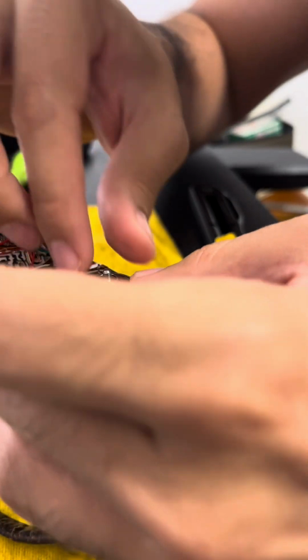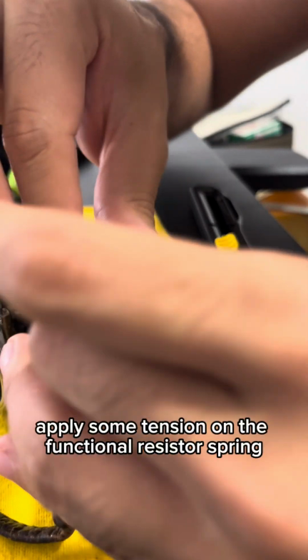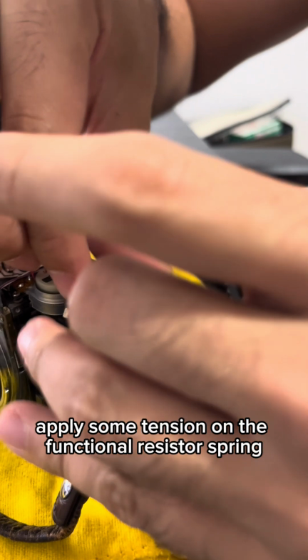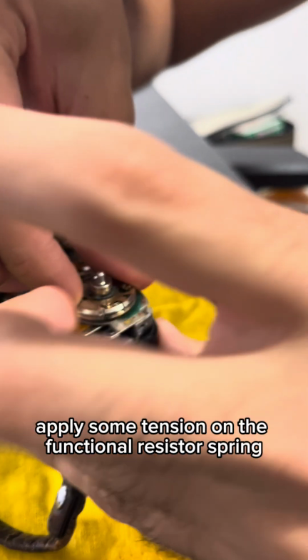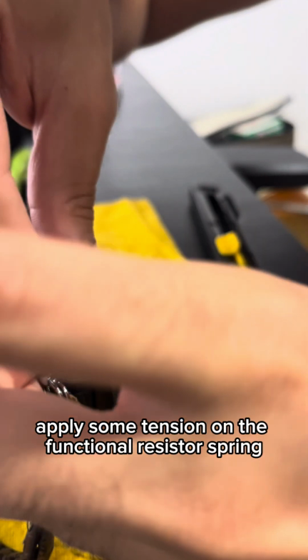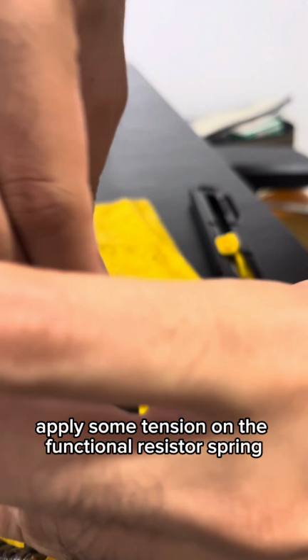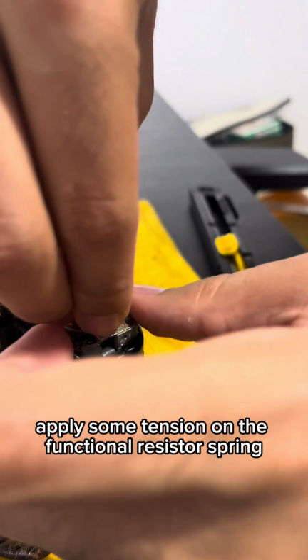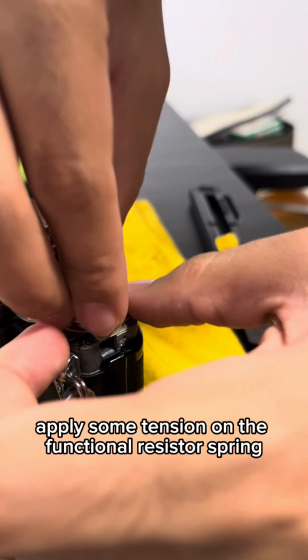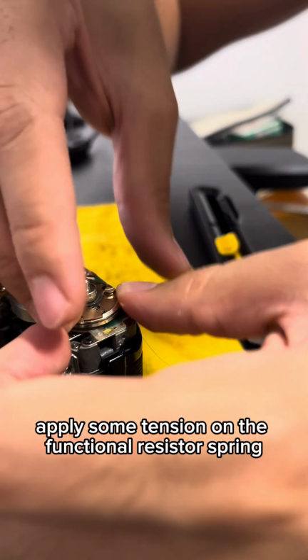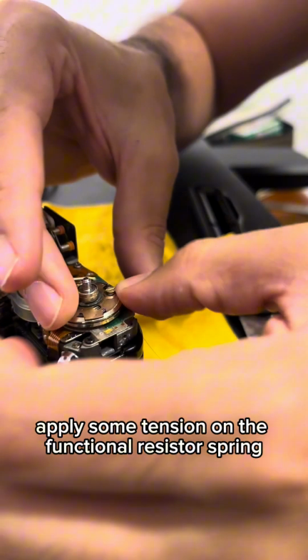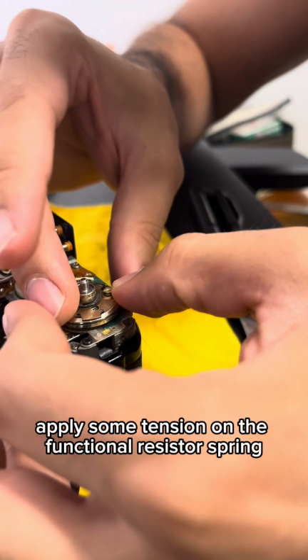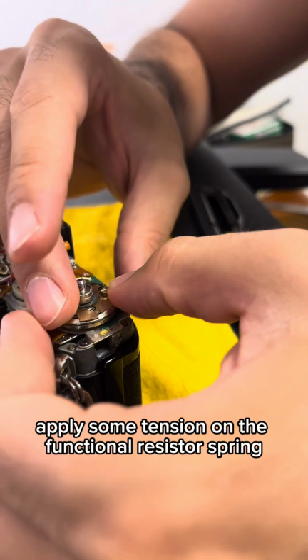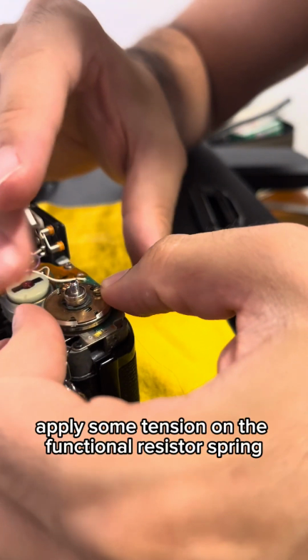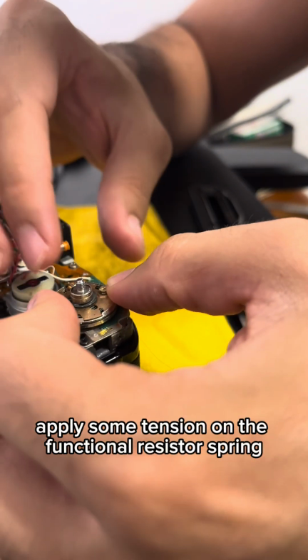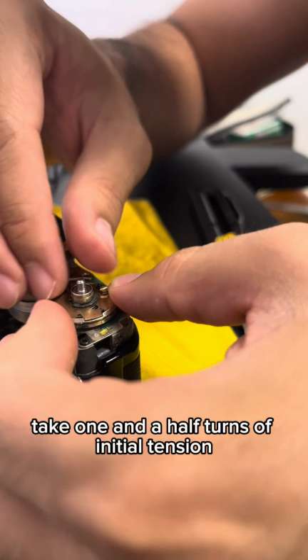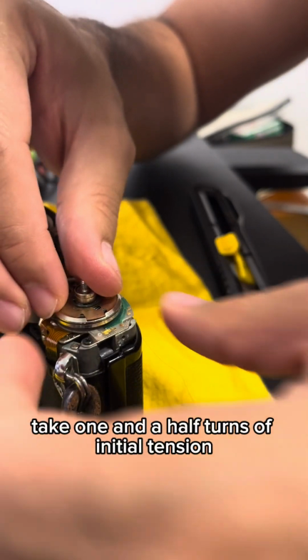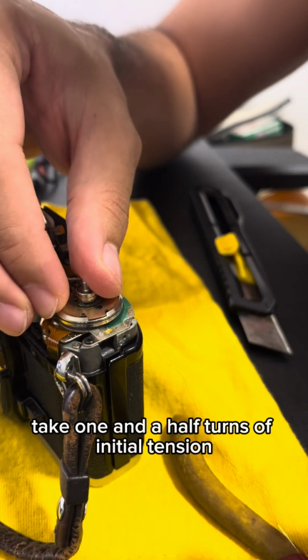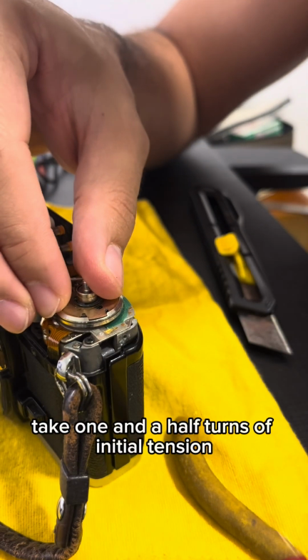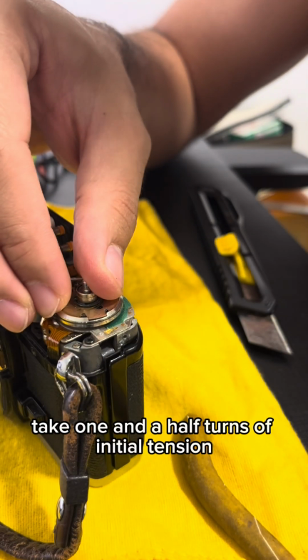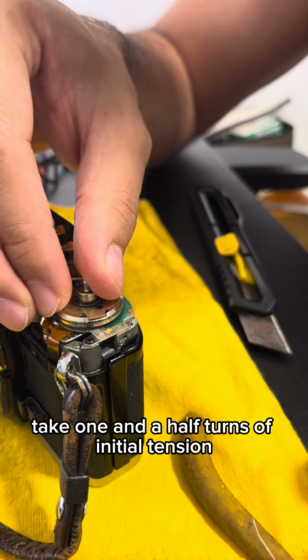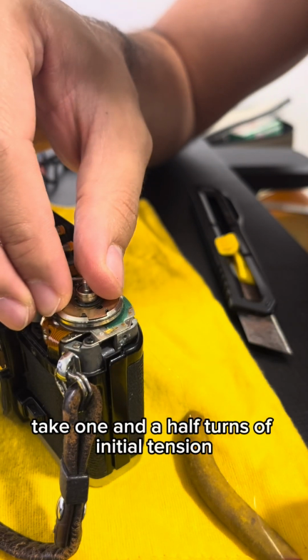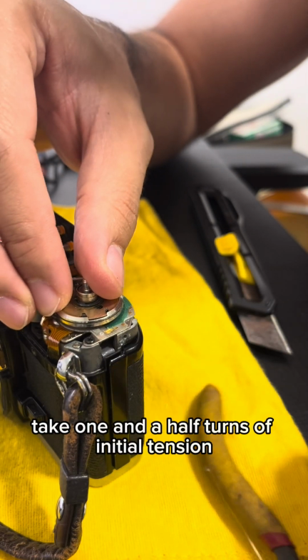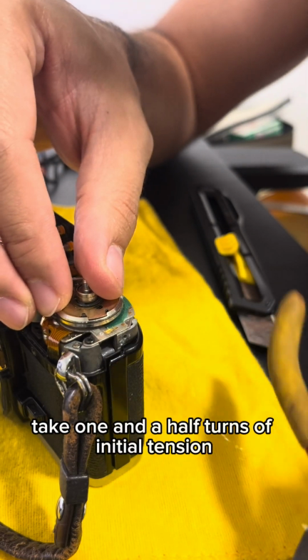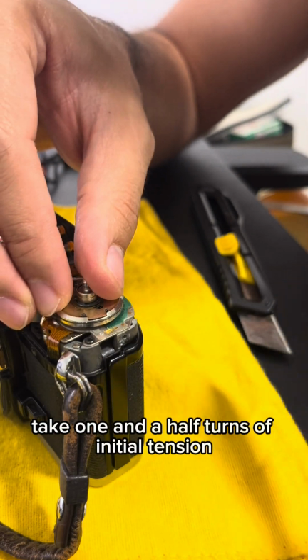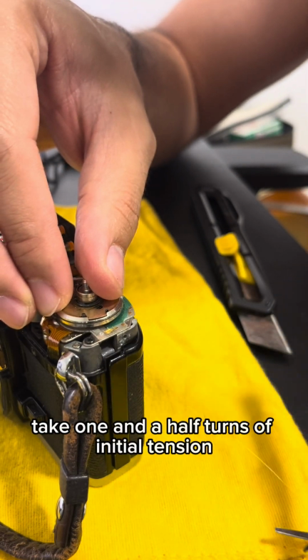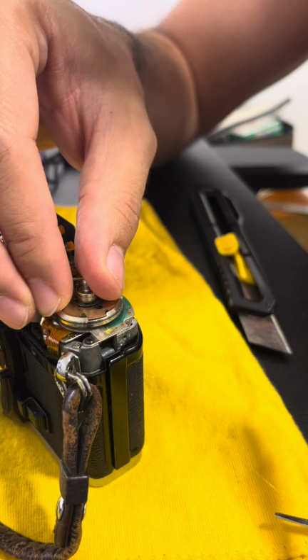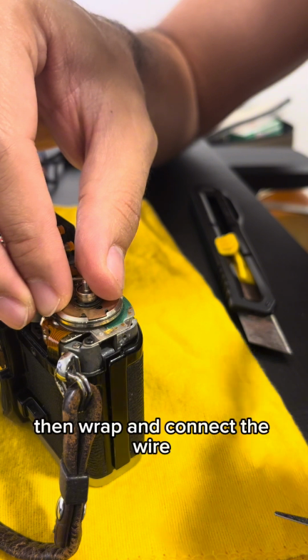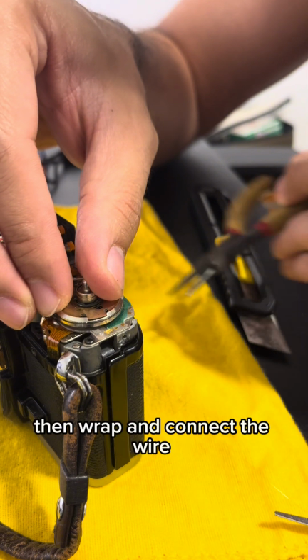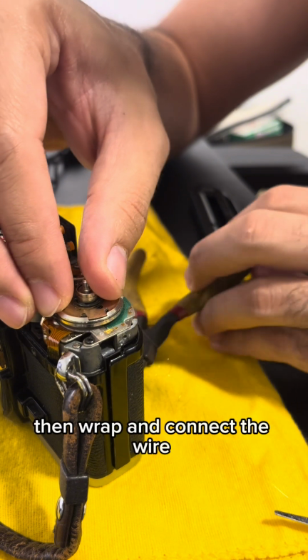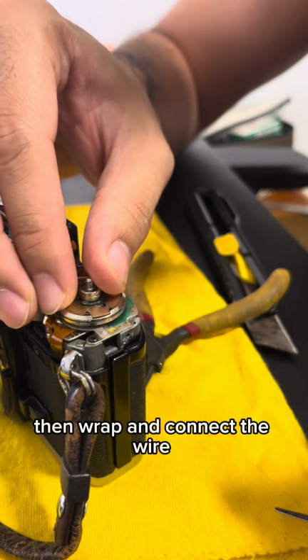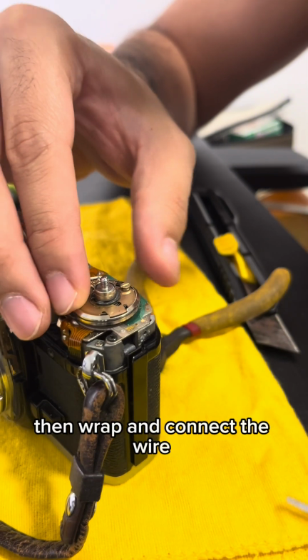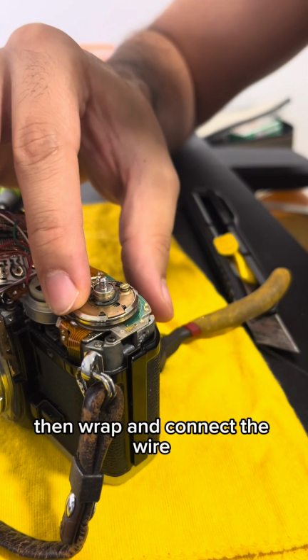Apply some tension on the functional resistor spring. Take one and a half turns of initial tension, then wrap and connect the wire.